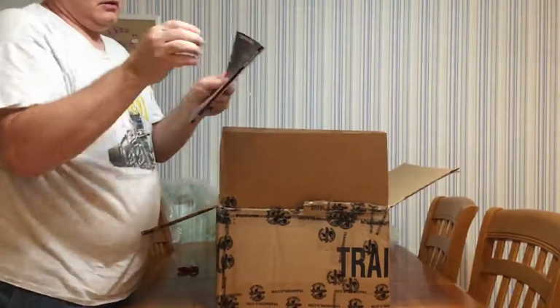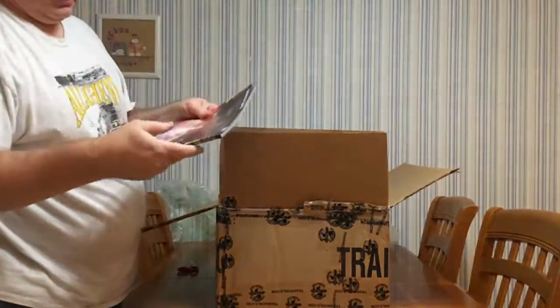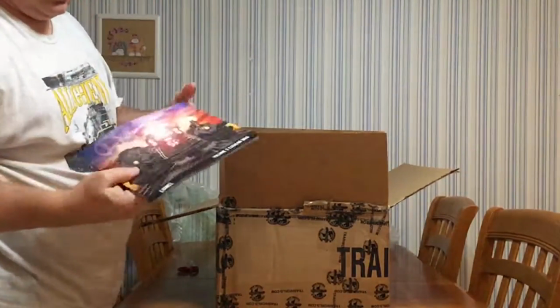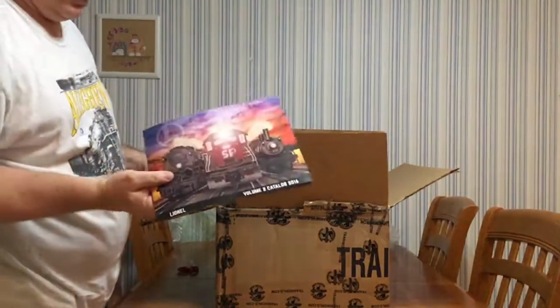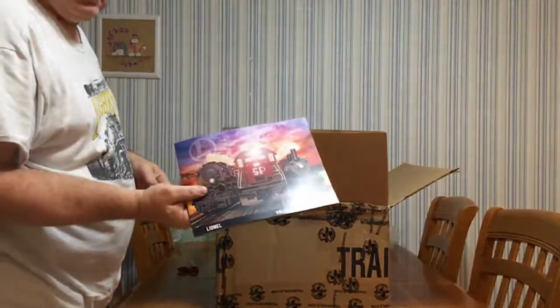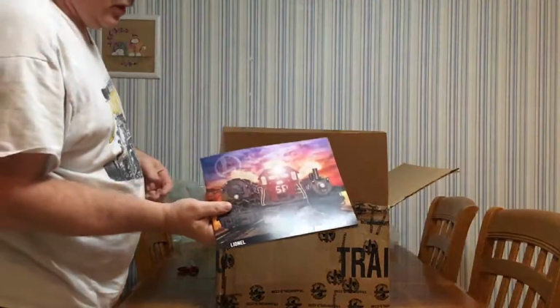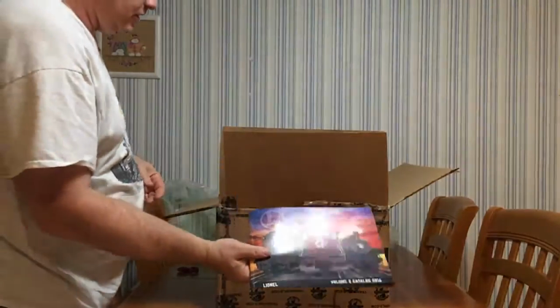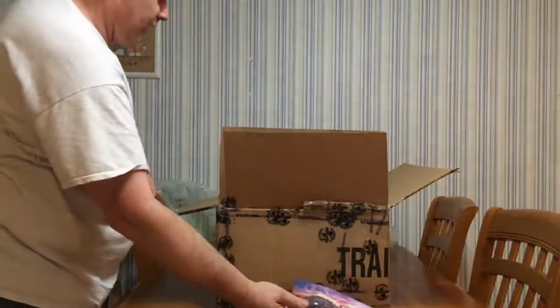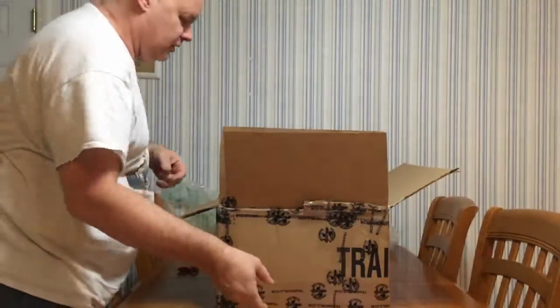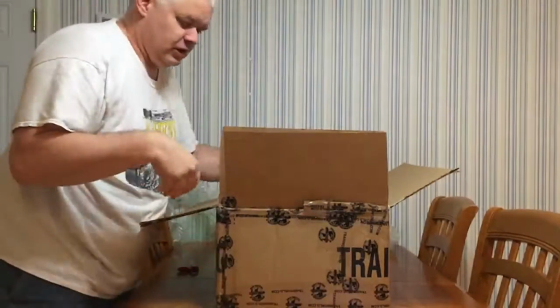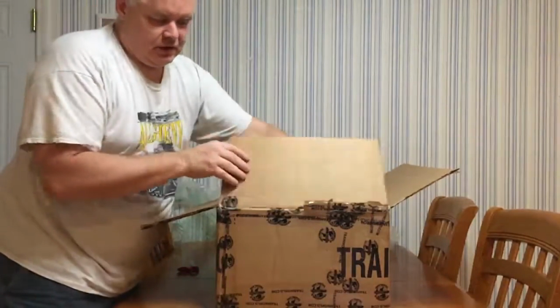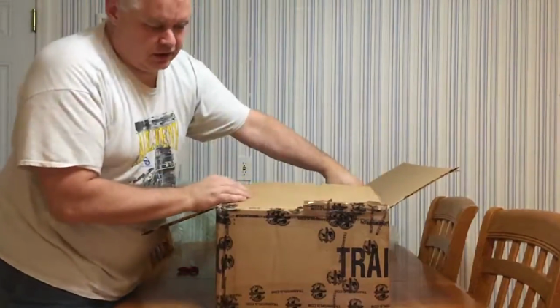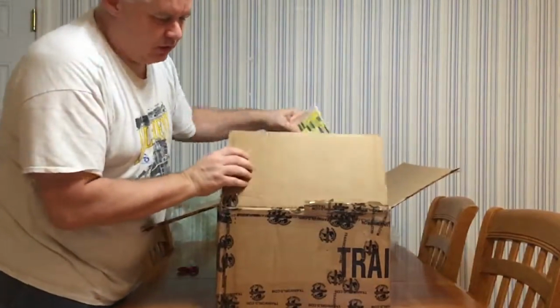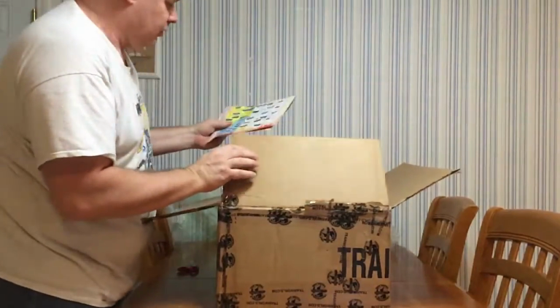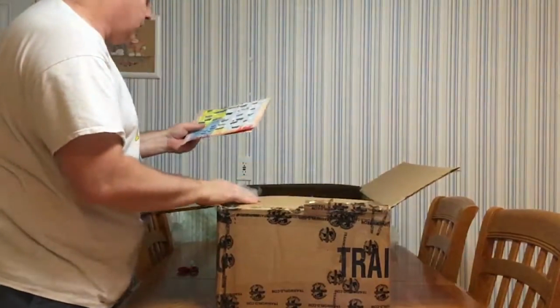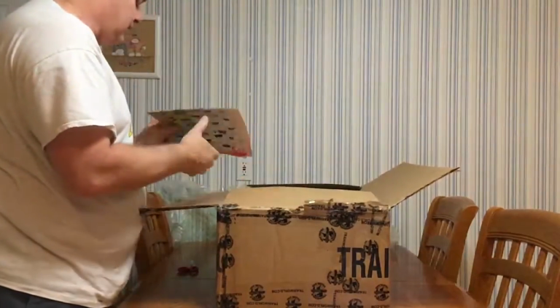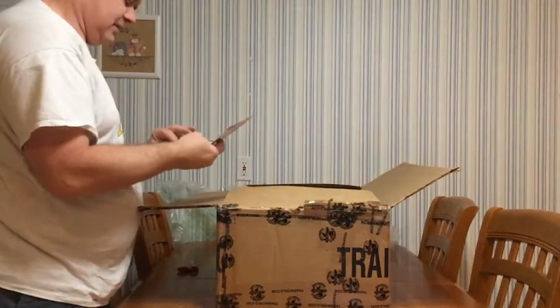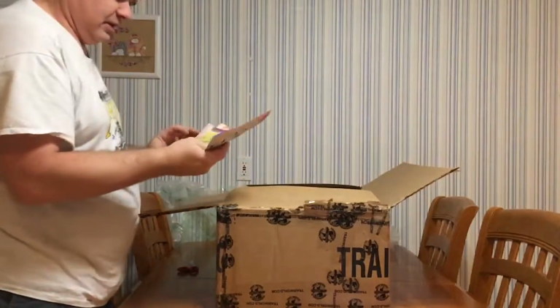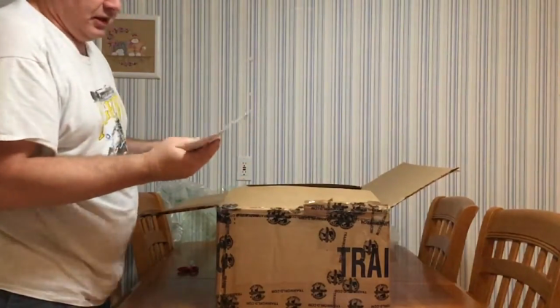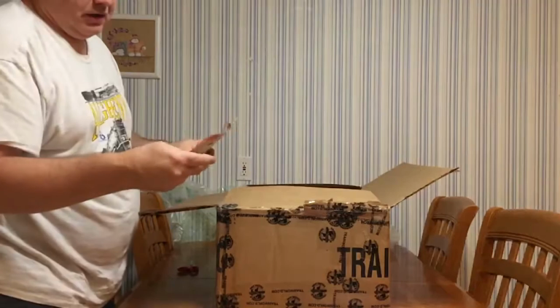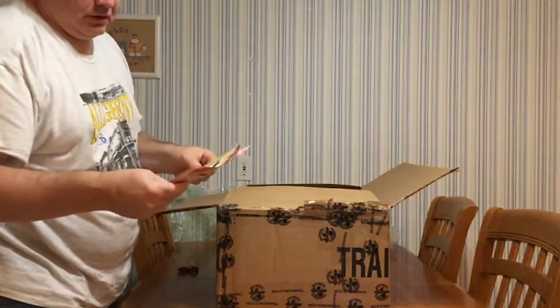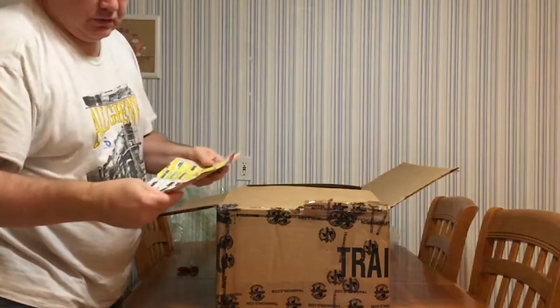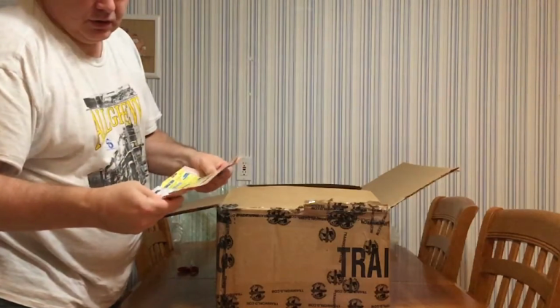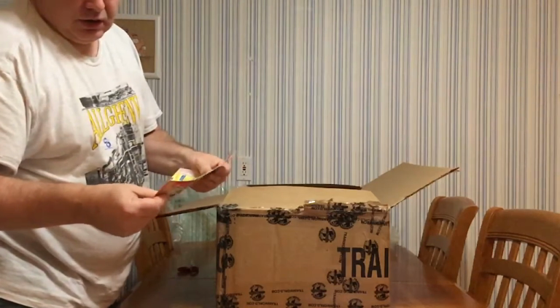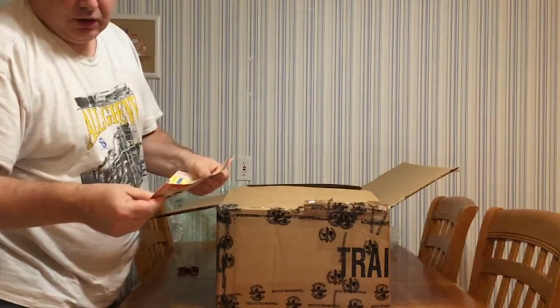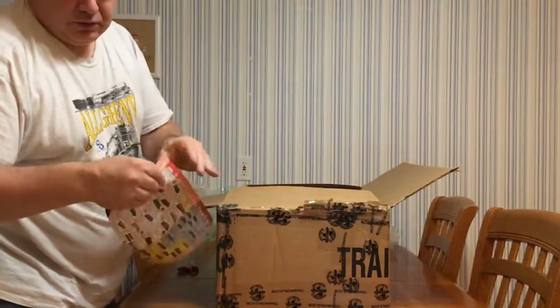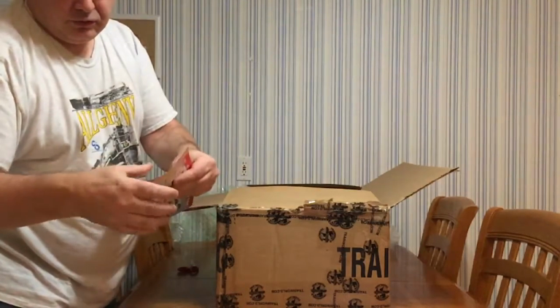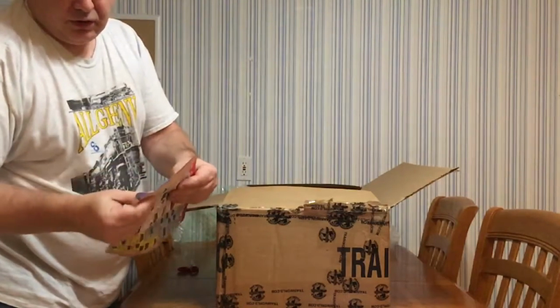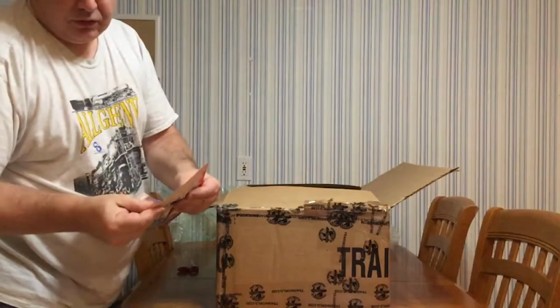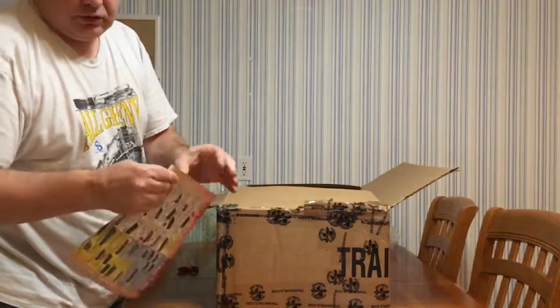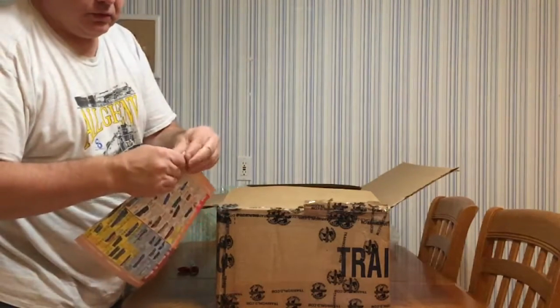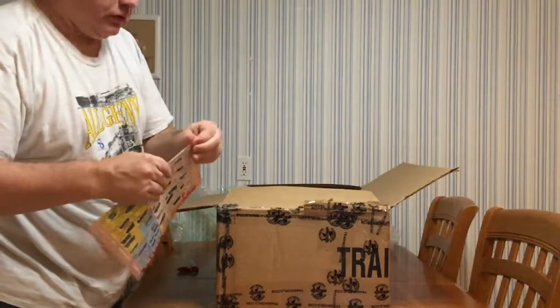Looks like they included a Lionel catalog too. And I got it at Trainworld, so they also included some brochures.